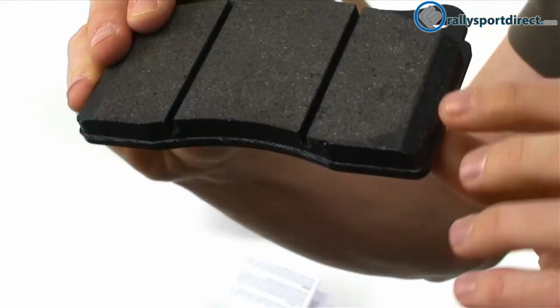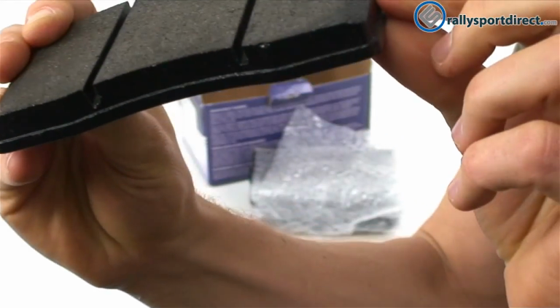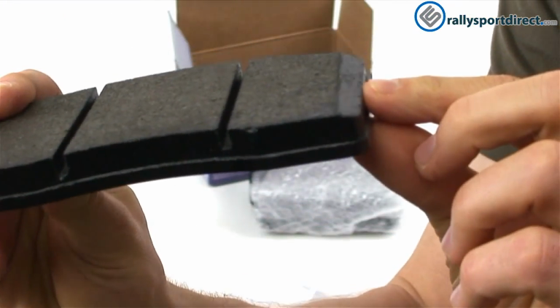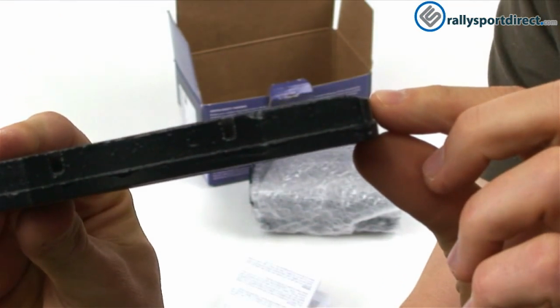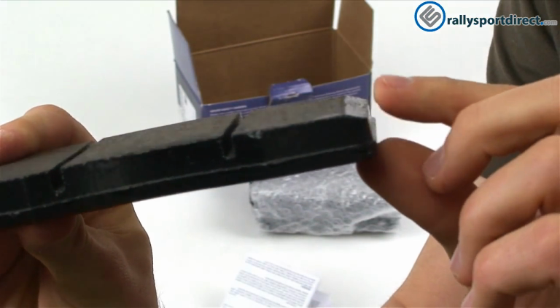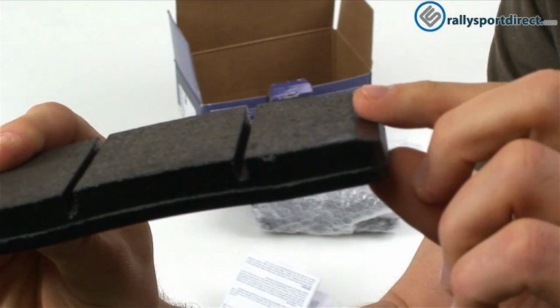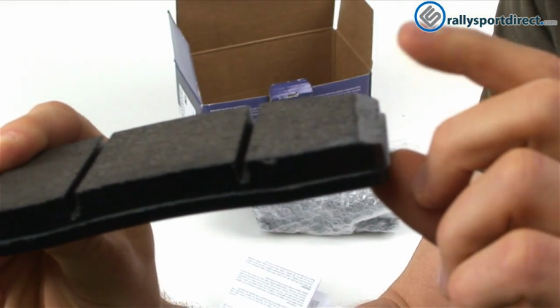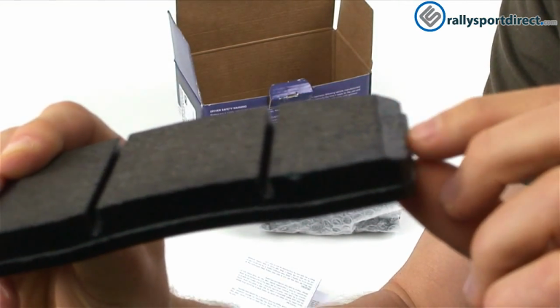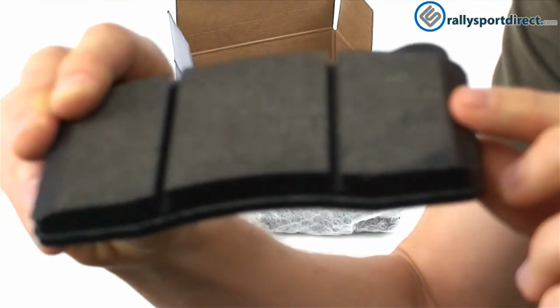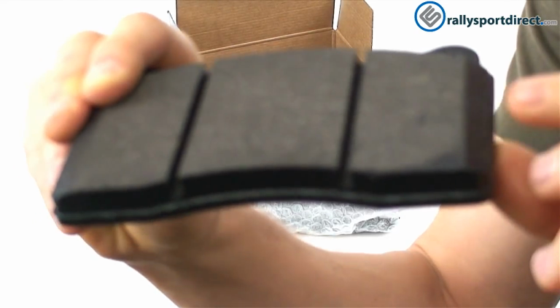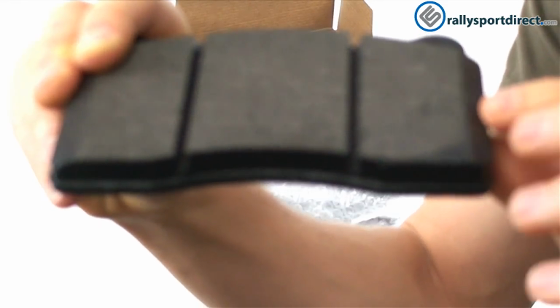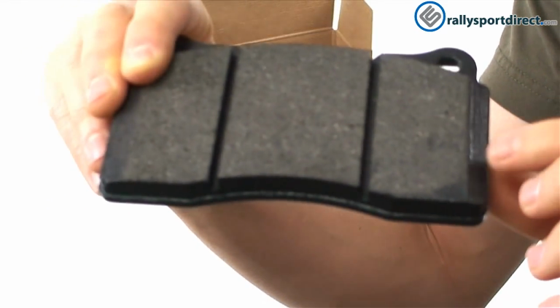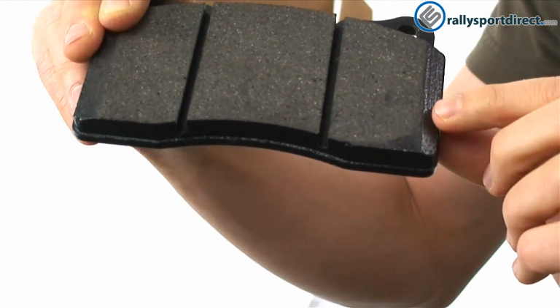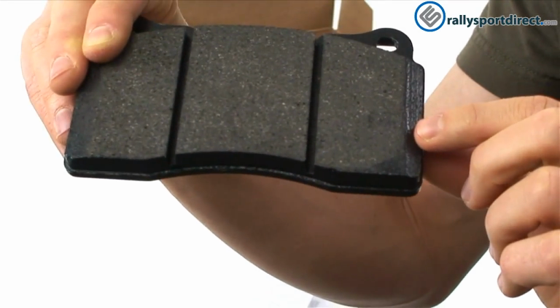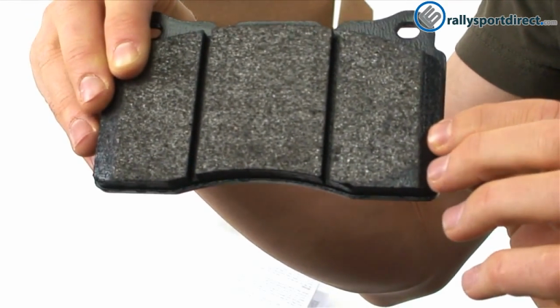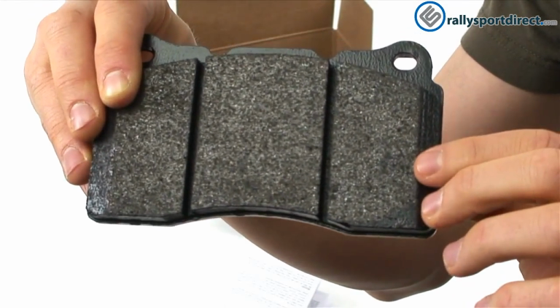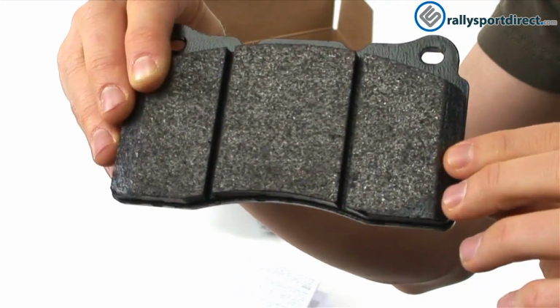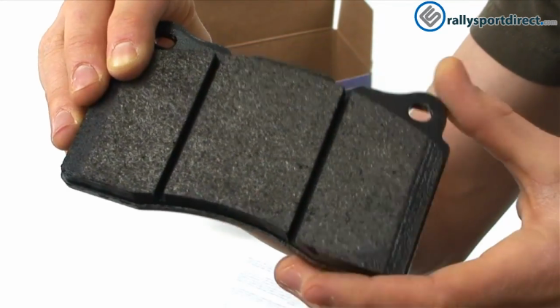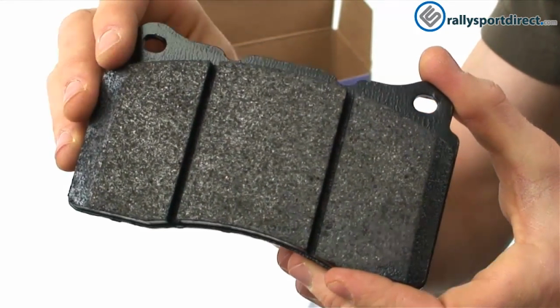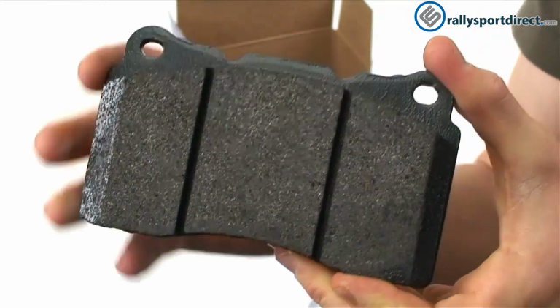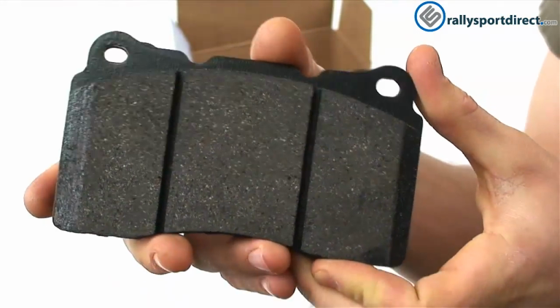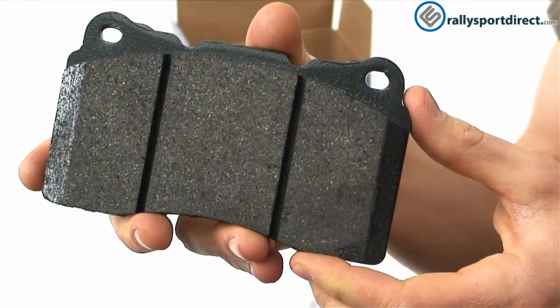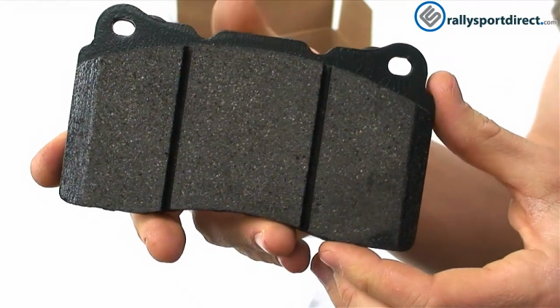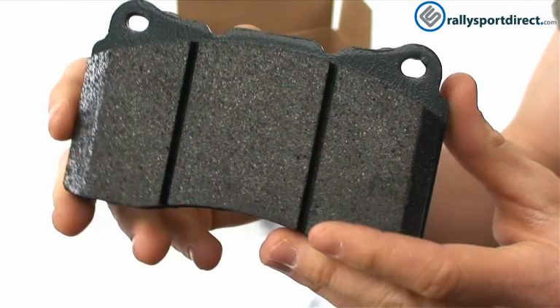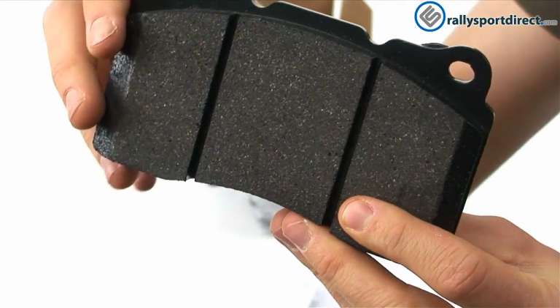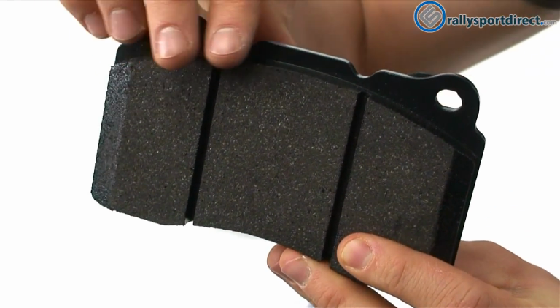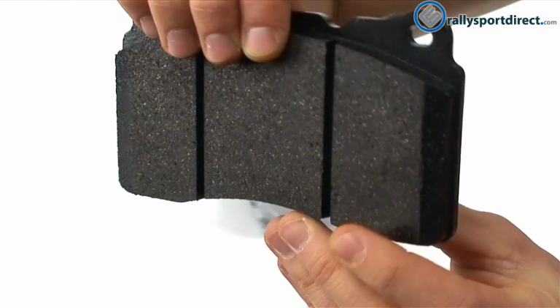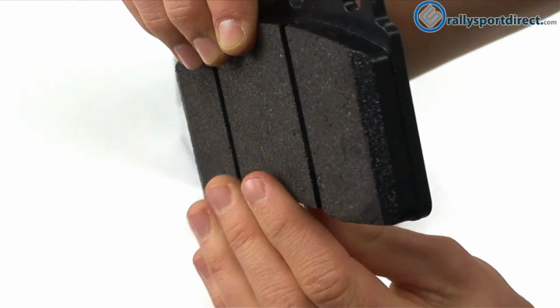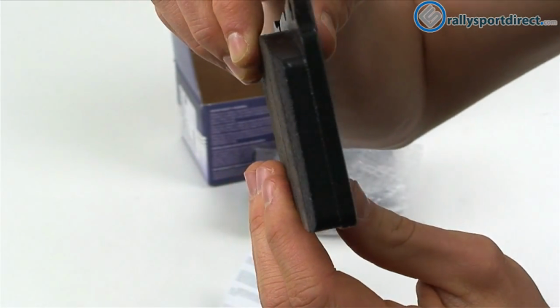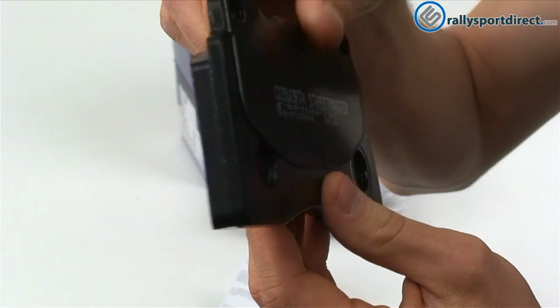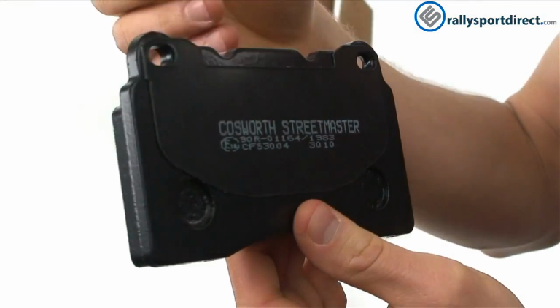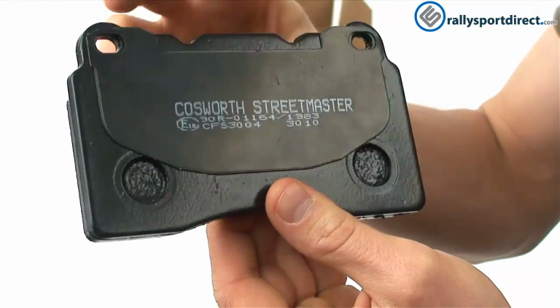Then these chamfered edges — I'm not sure if I'm pronouncing that correctly — but this will help reduce kickback or lift when braking.